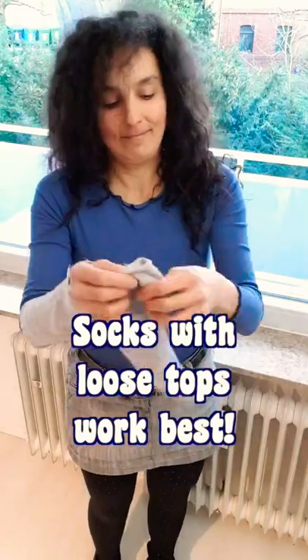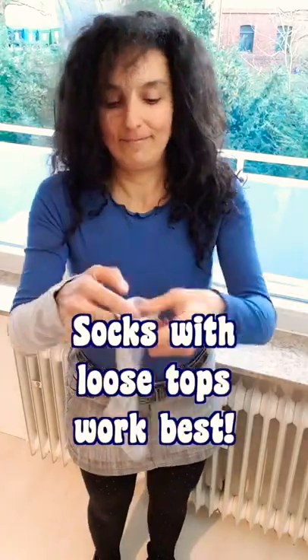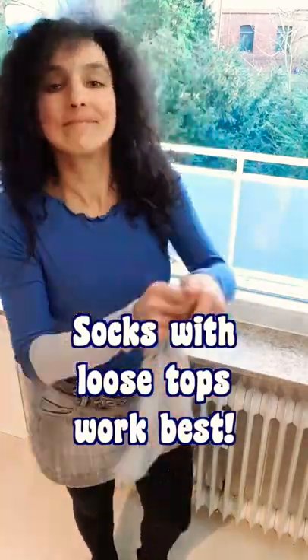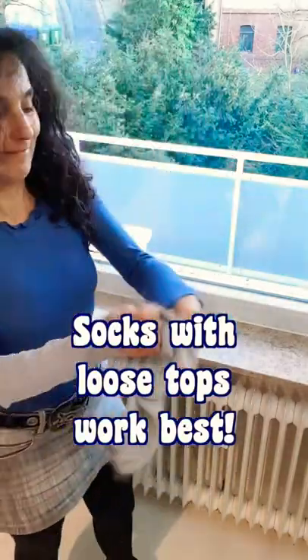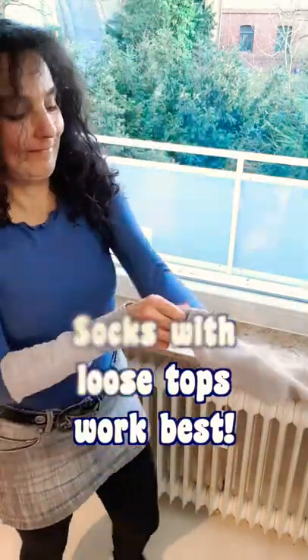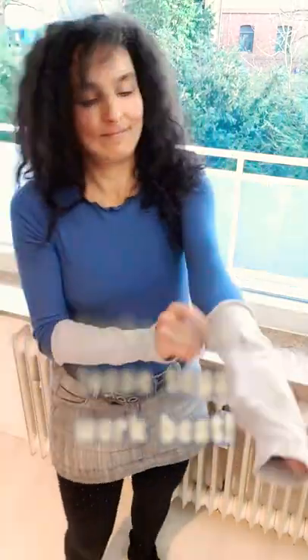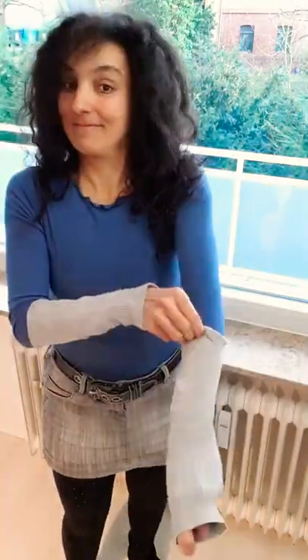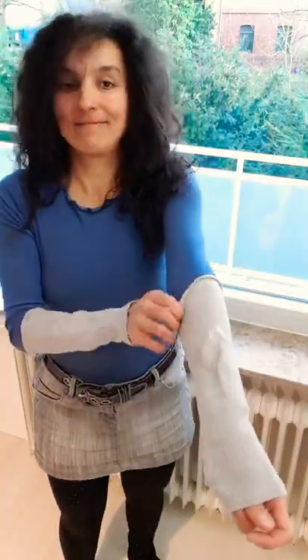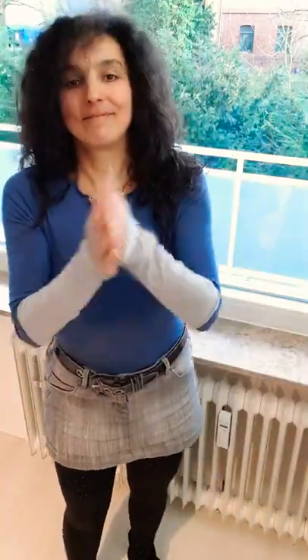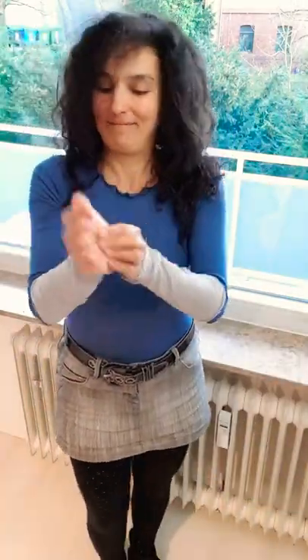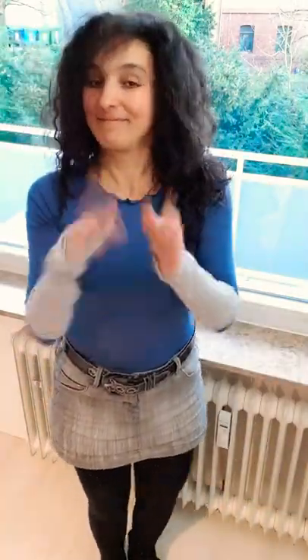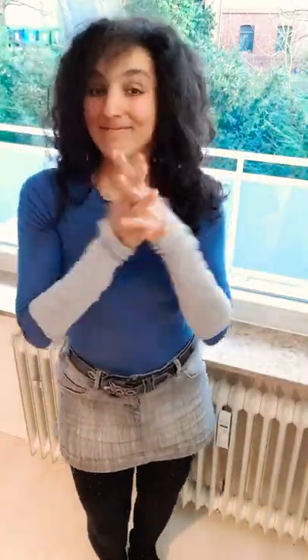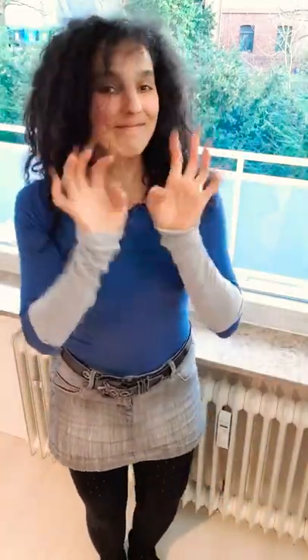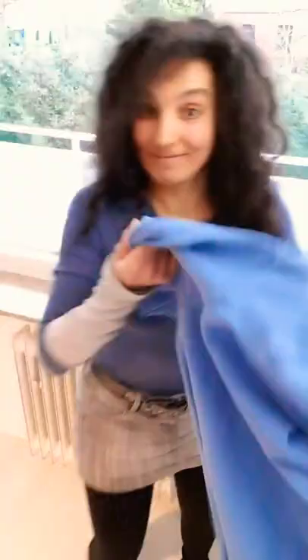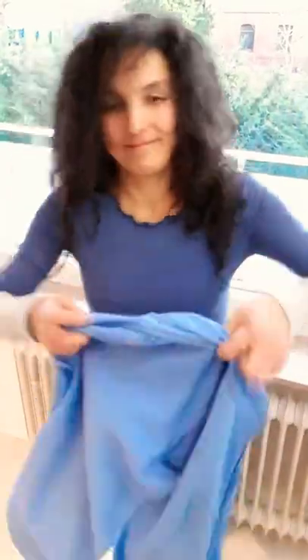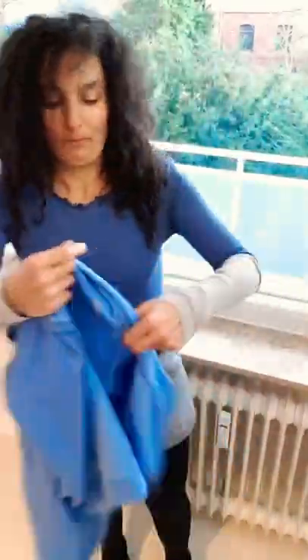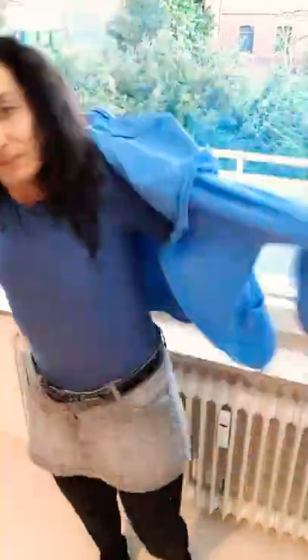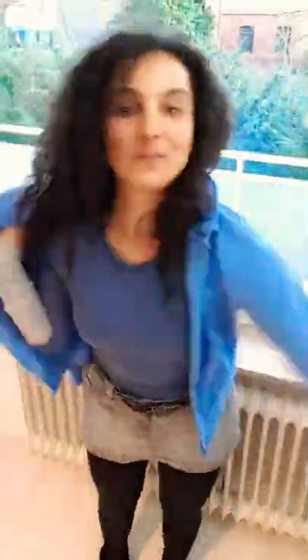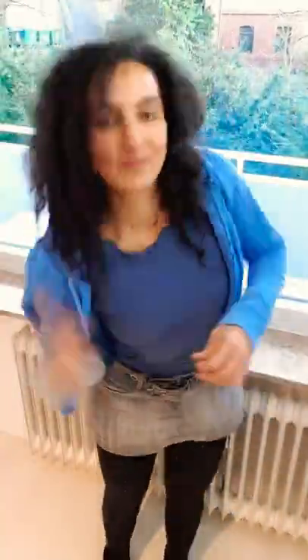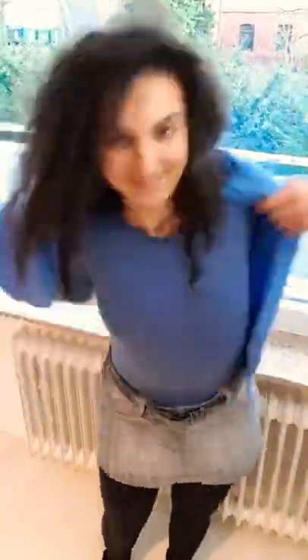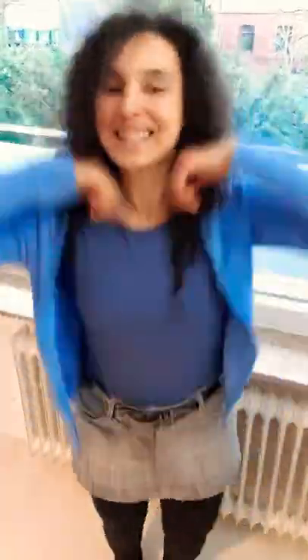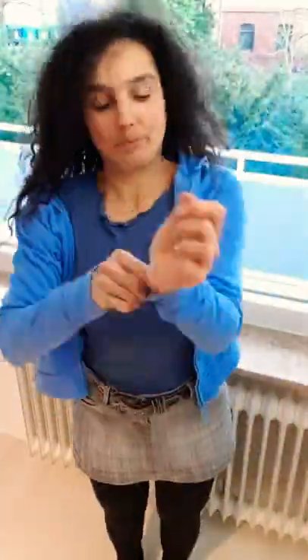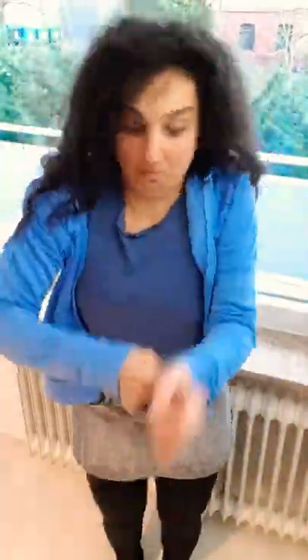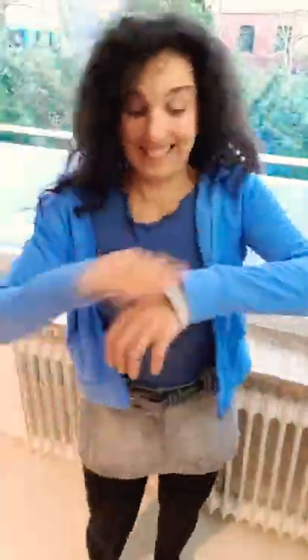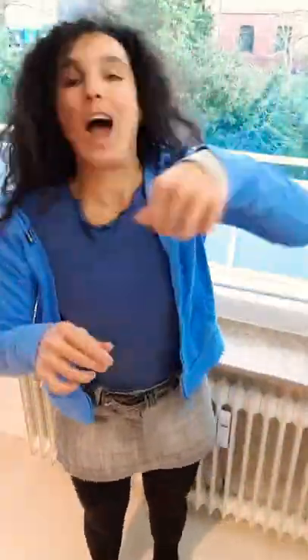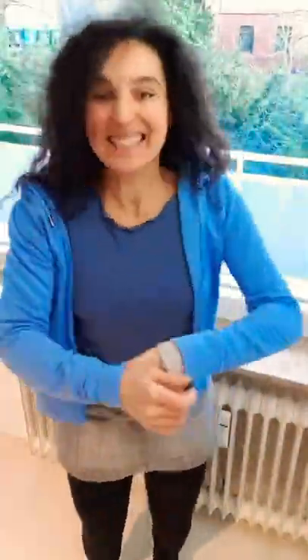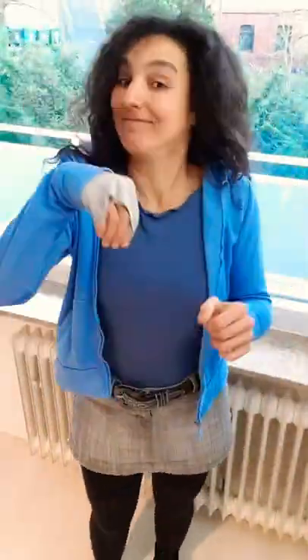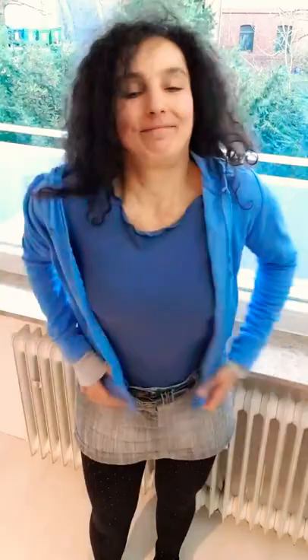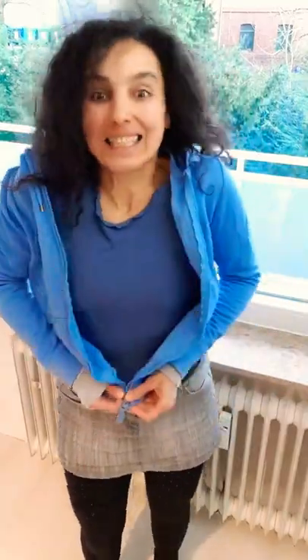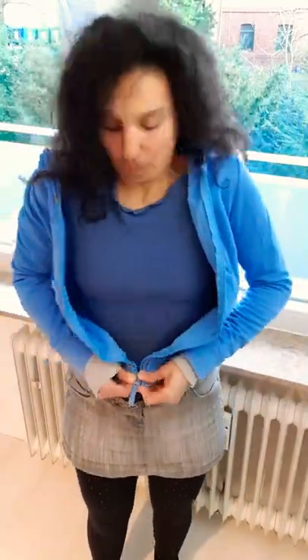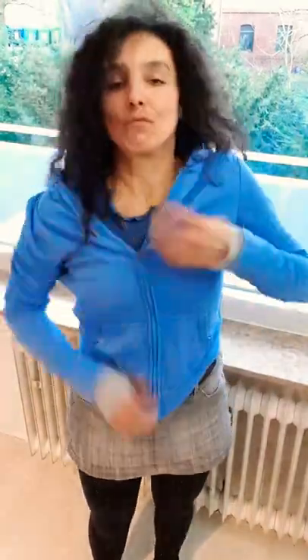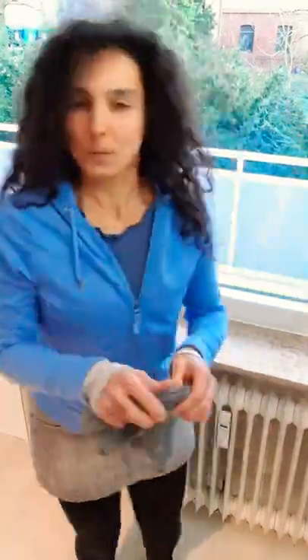Of course, you would have to keep the rest of your body warm too. Make sure to wear multiple layers of clothes. You can put on an extra sweatshirt, a pair of gloves, a scarf, and a jacket.